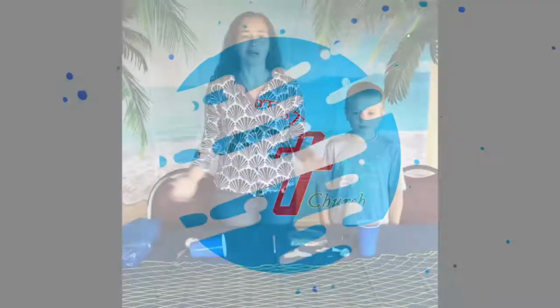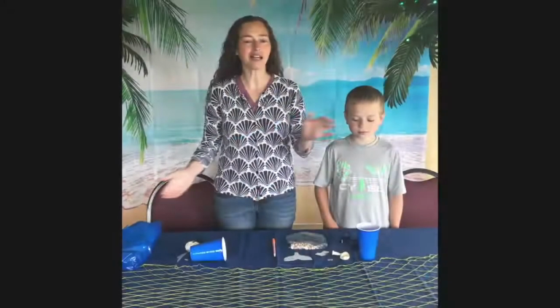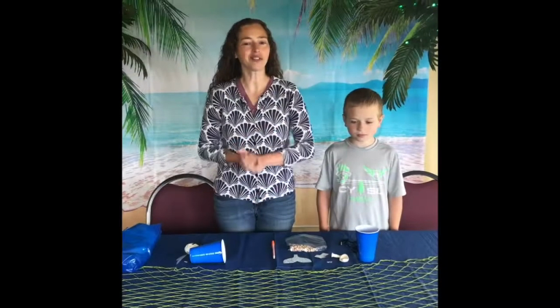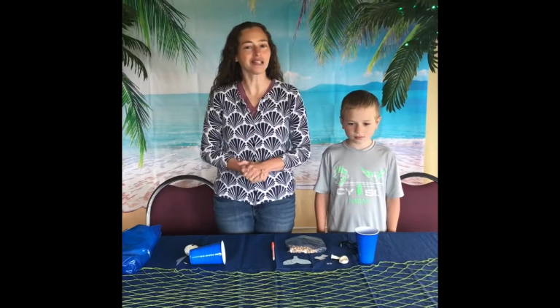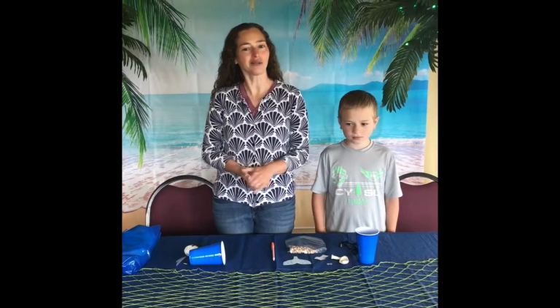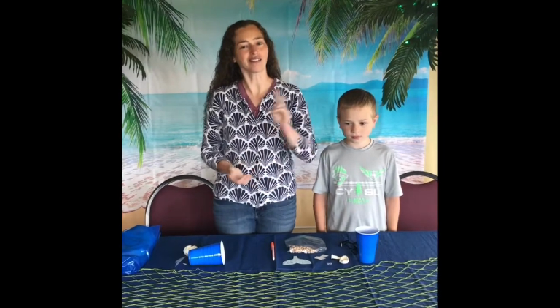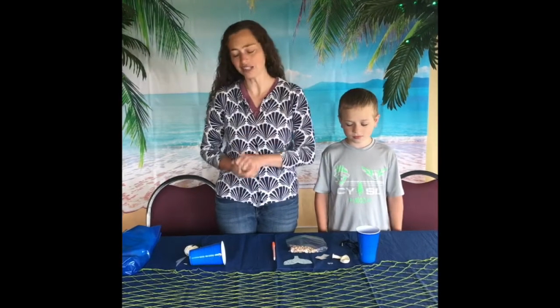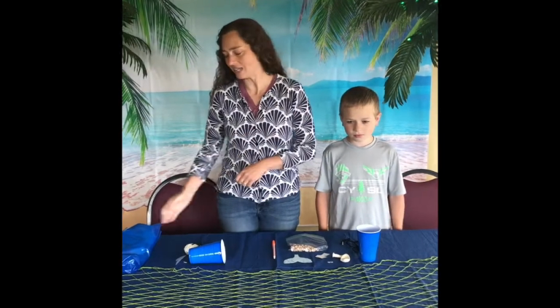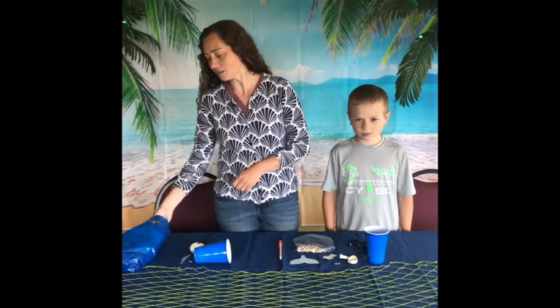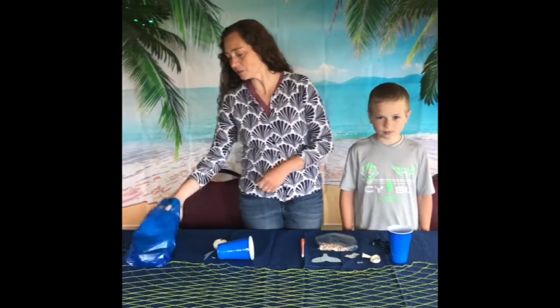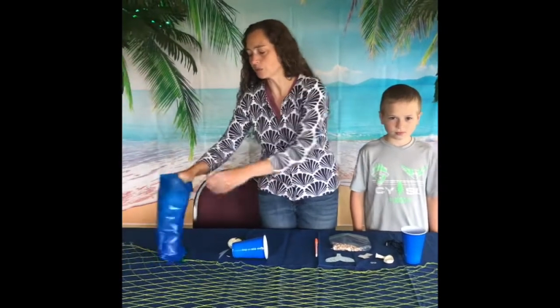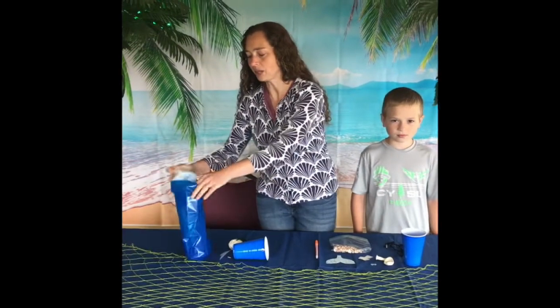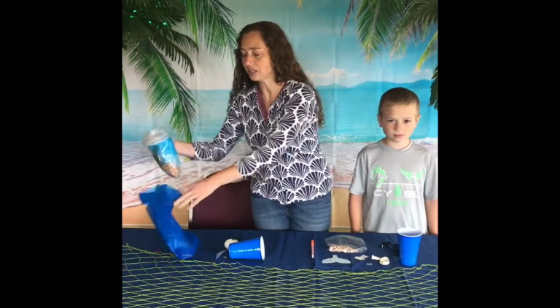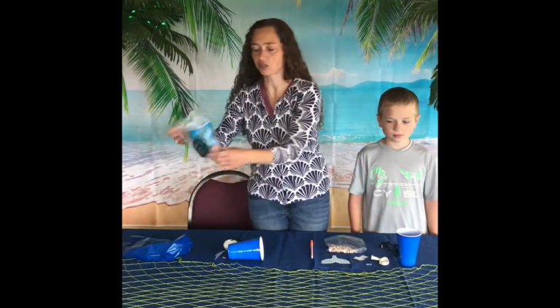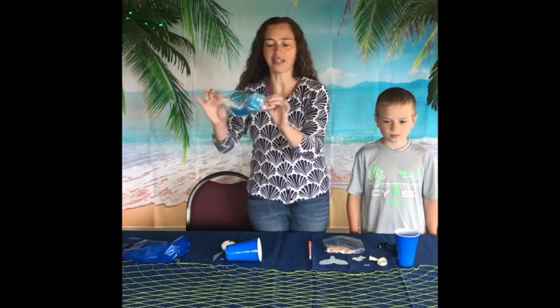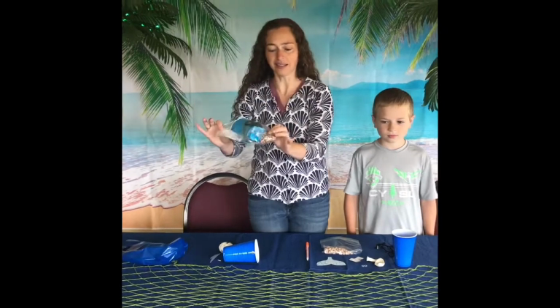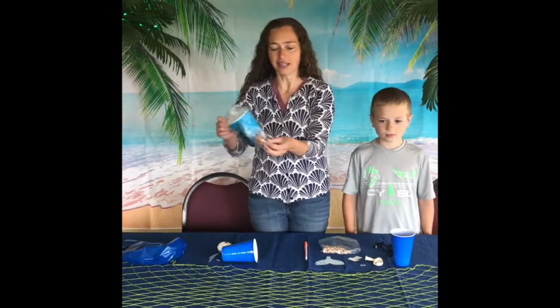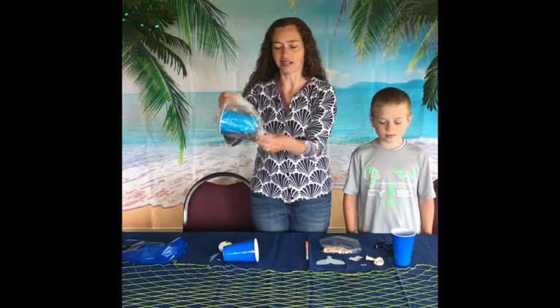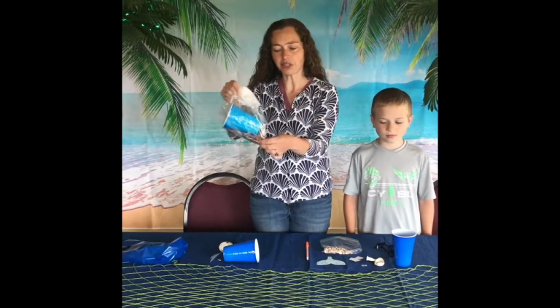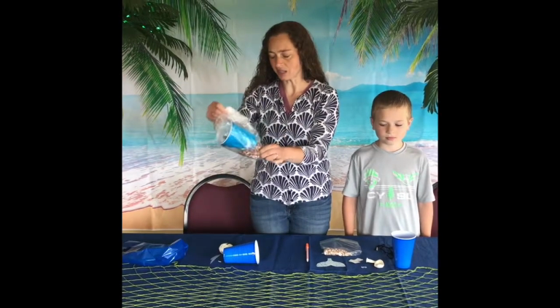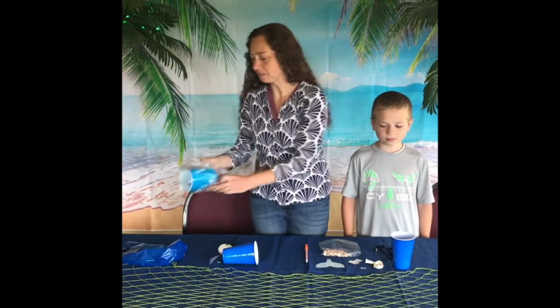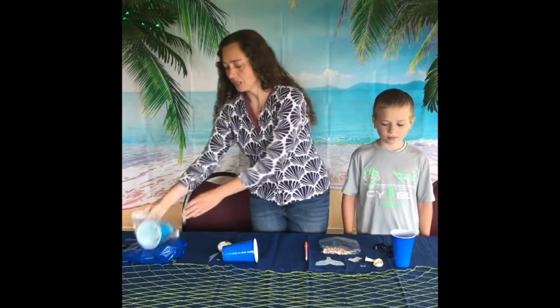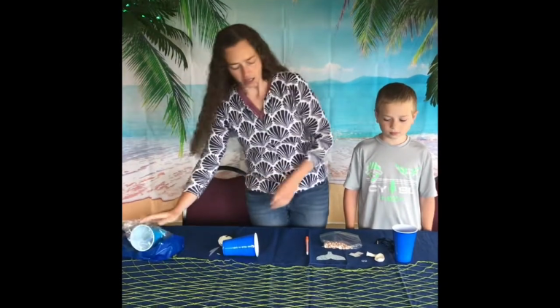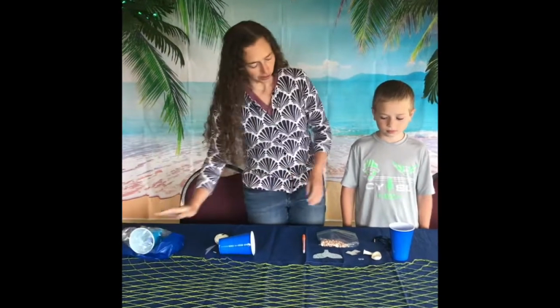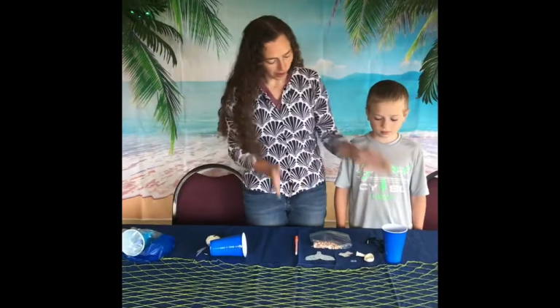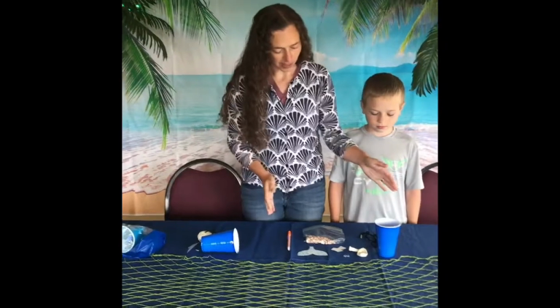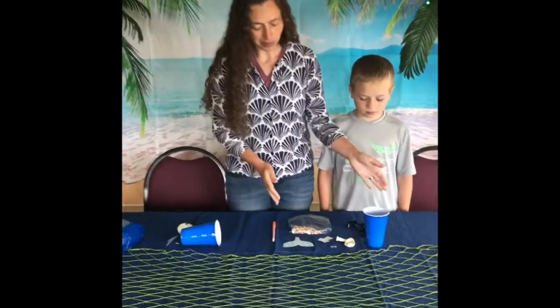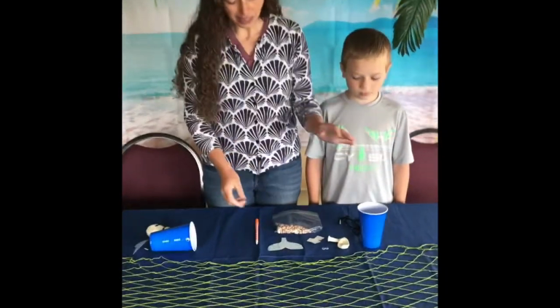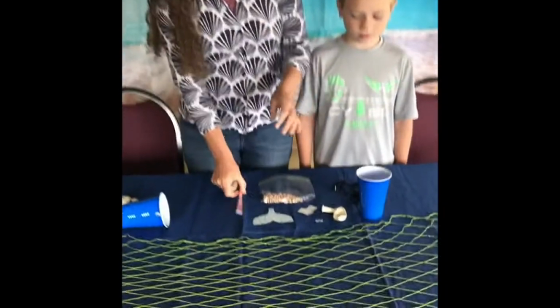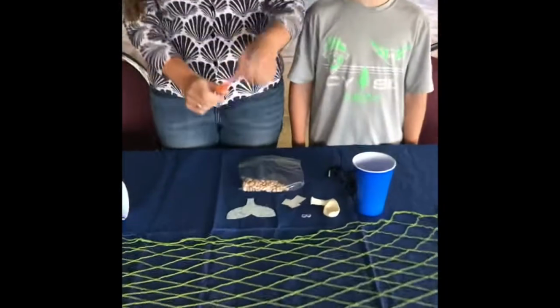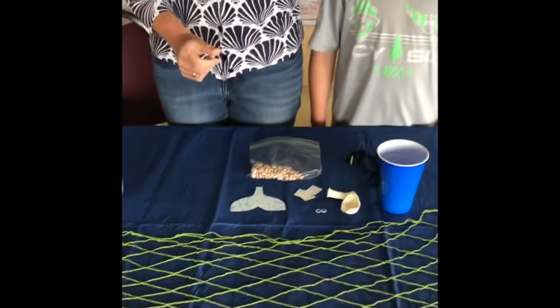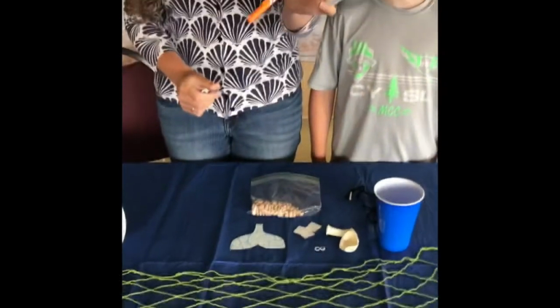Welcome back crafters! We're ready to do our second craft and this time out of your bag you should pull out the kit that looks like this. It's gonna have a bunch of different things in it. All of these items, plus you should have some kind of pen from home.